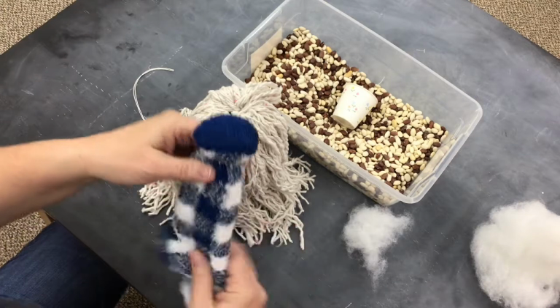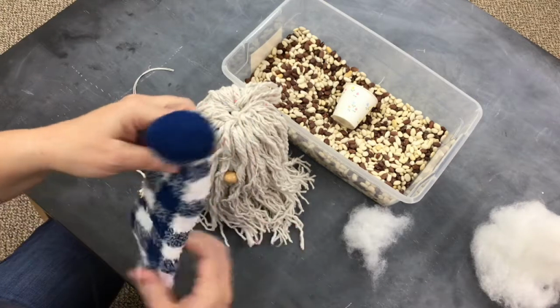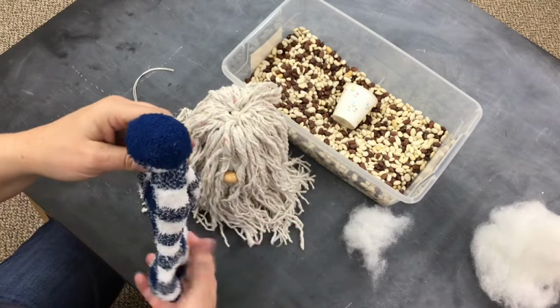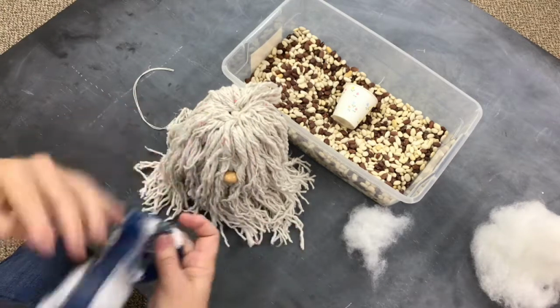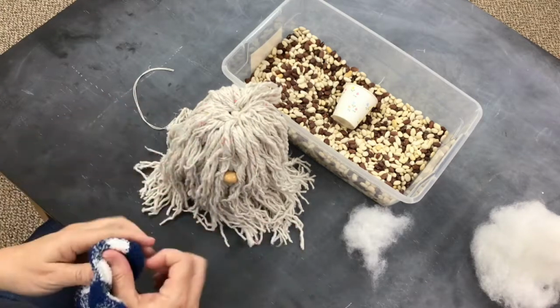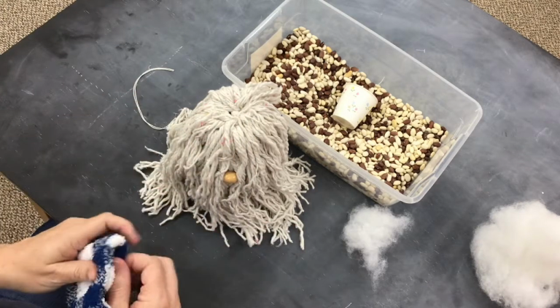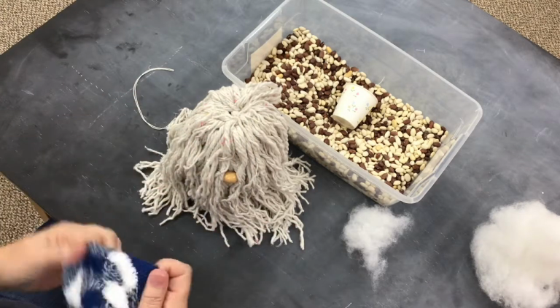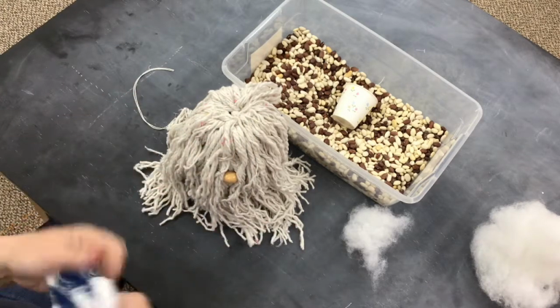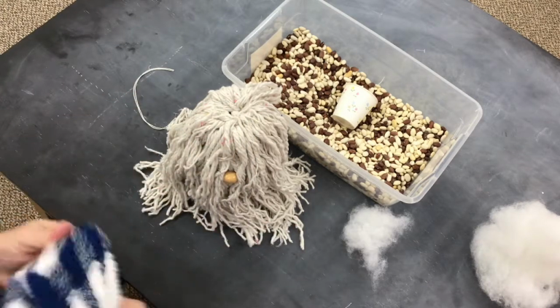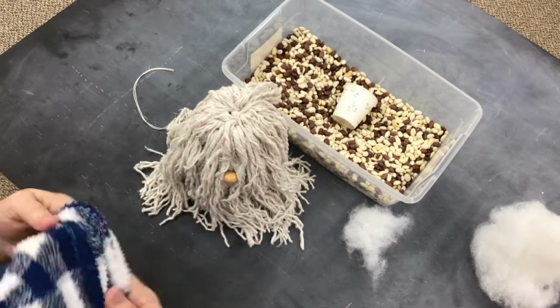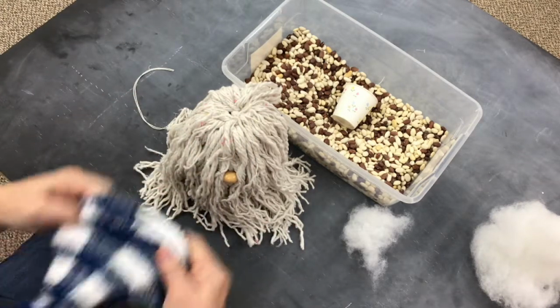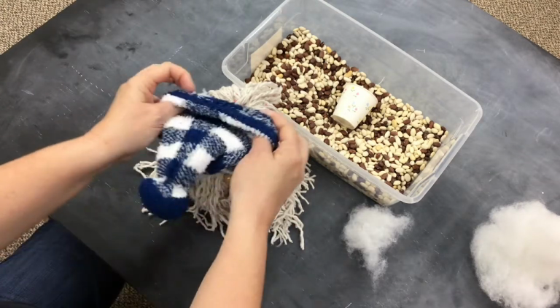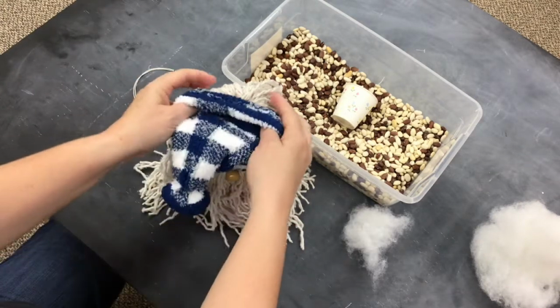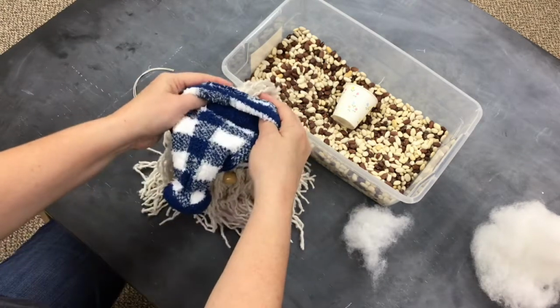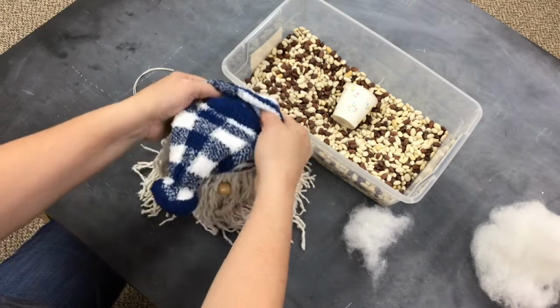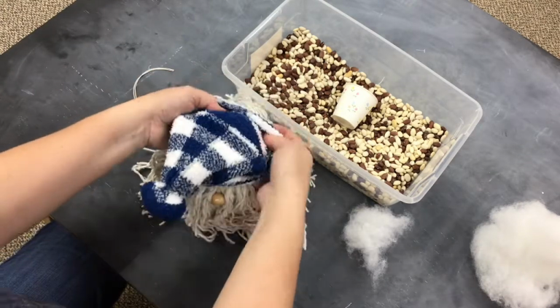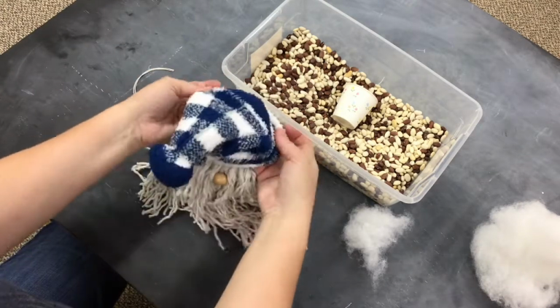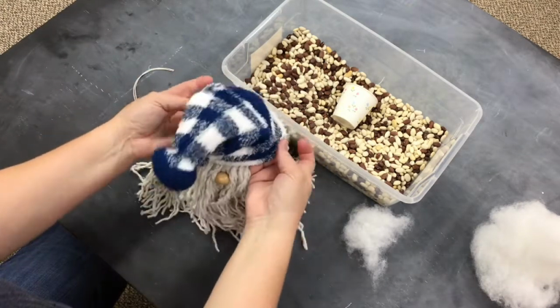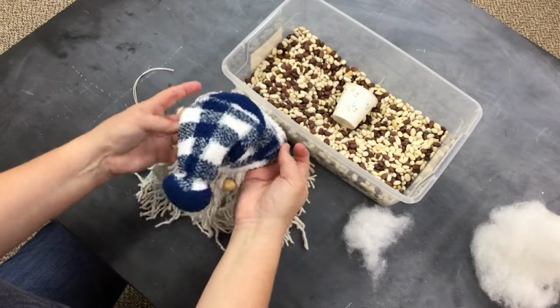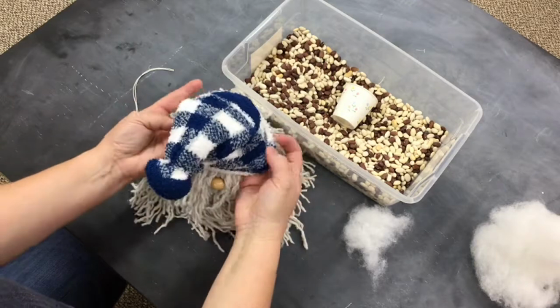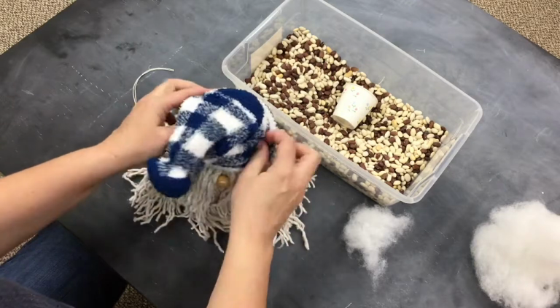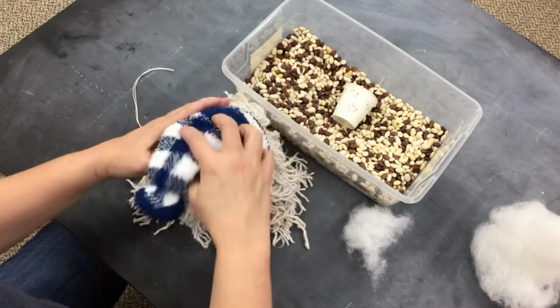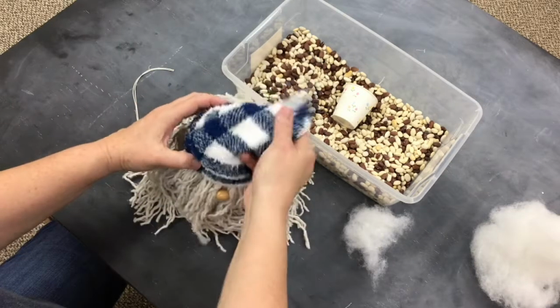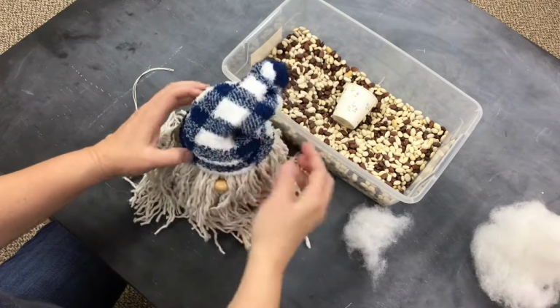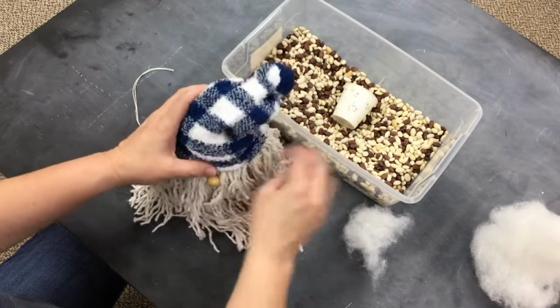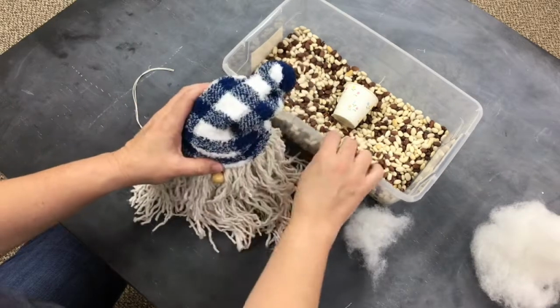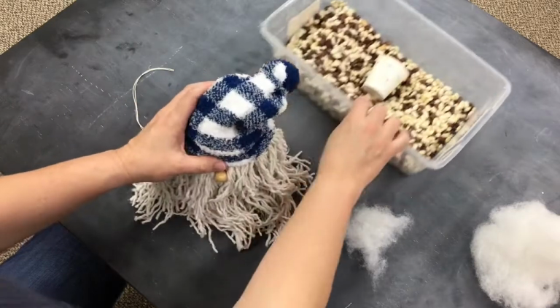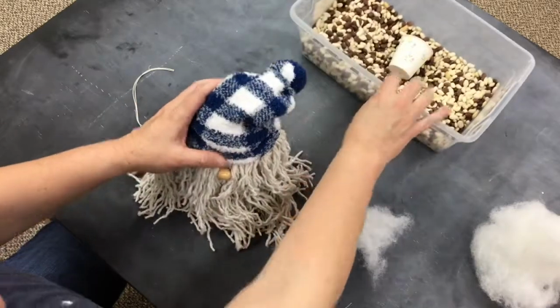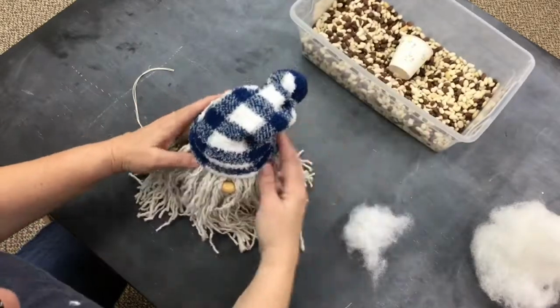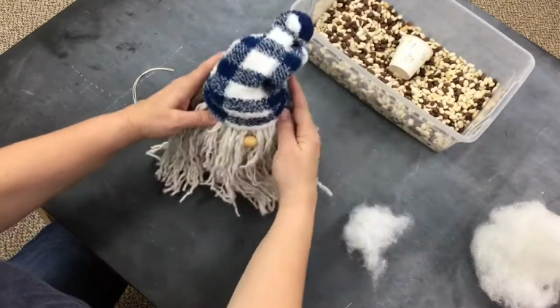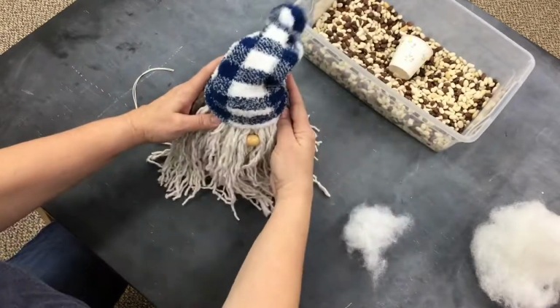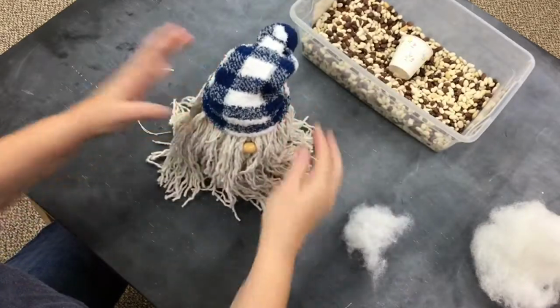Now you can just place the sock on top of his head. Personally, I would glue it on to make sure it stays there. And that is it — now you have a mop gnome!